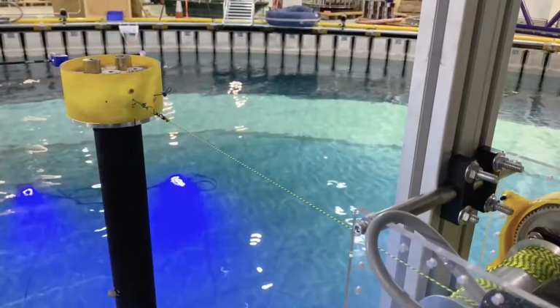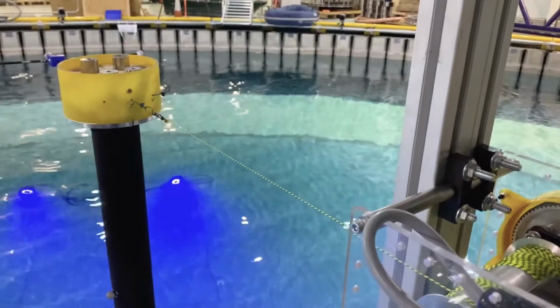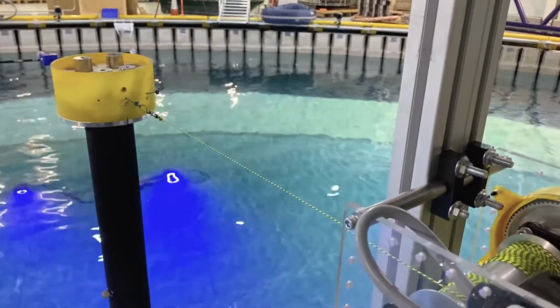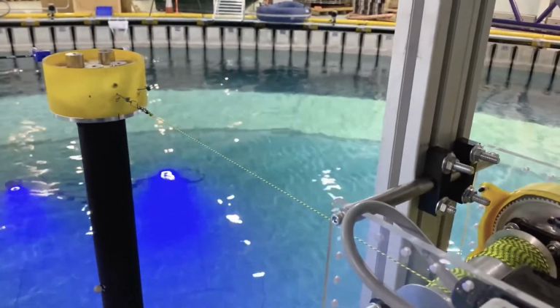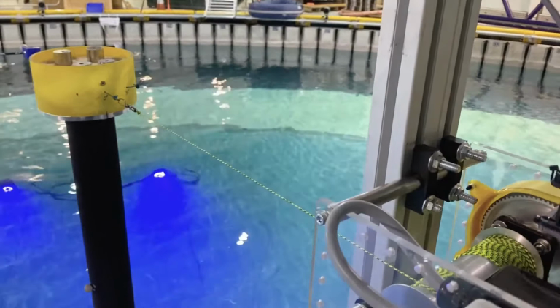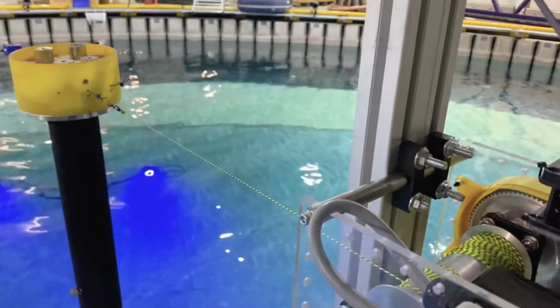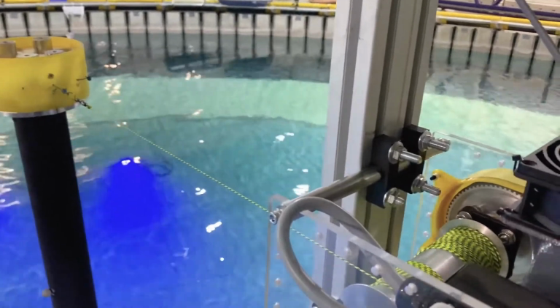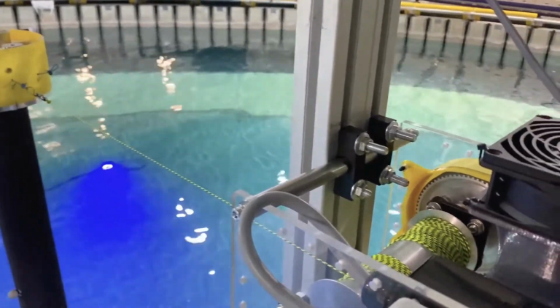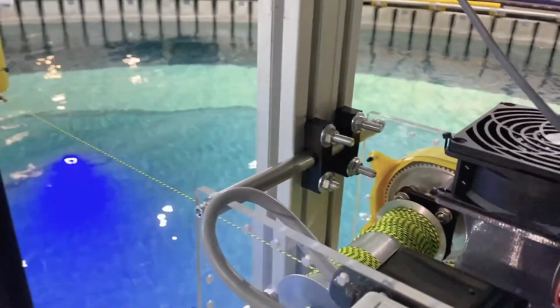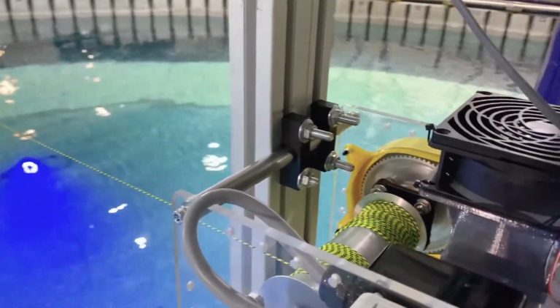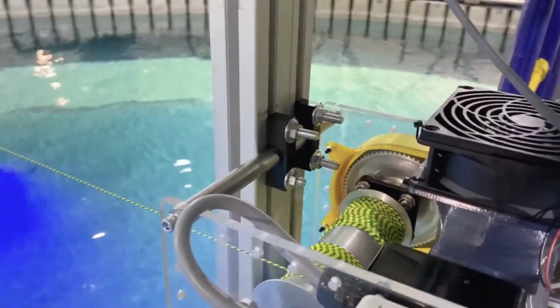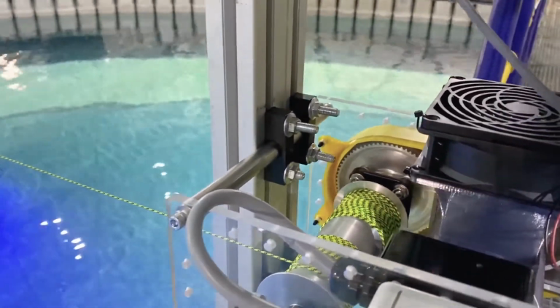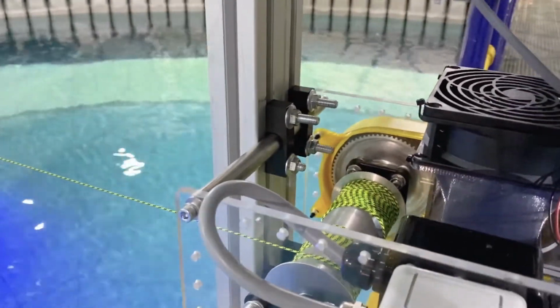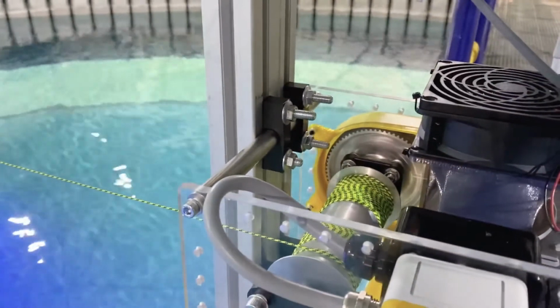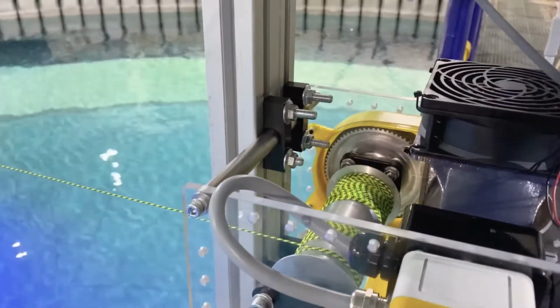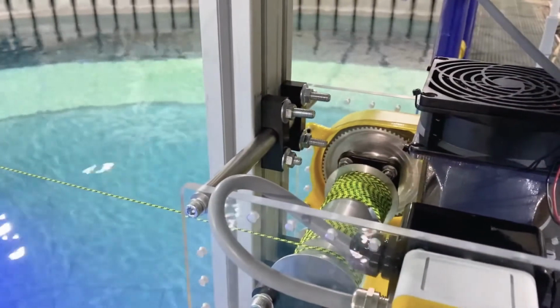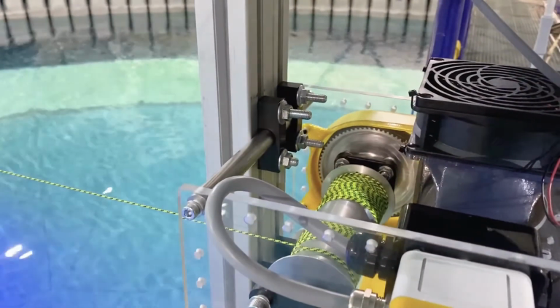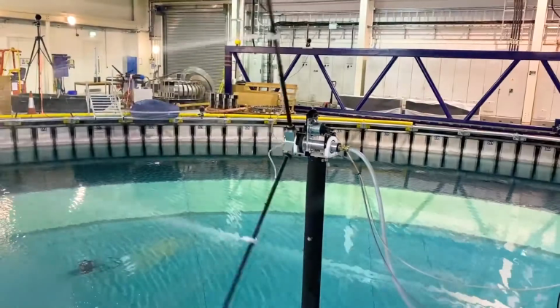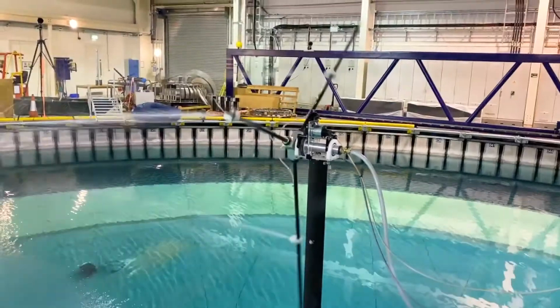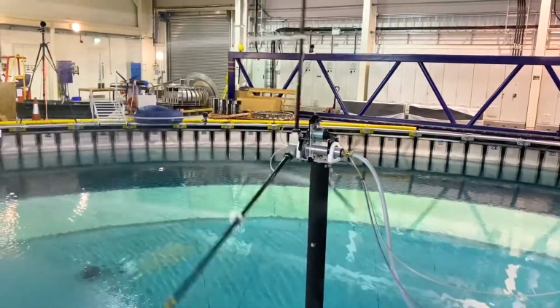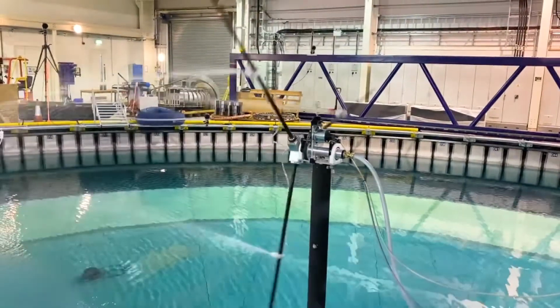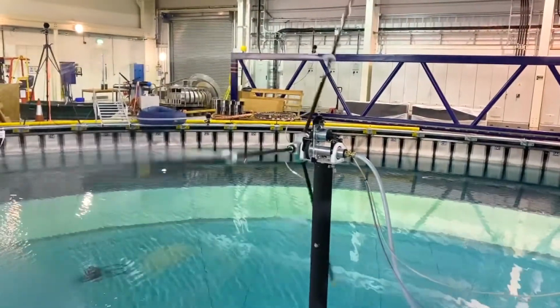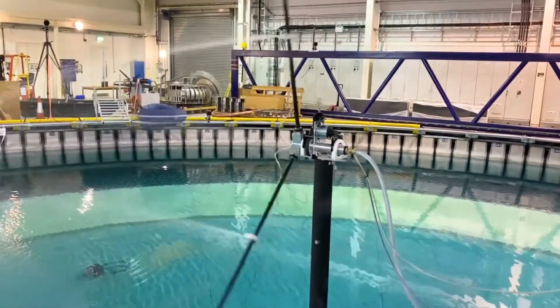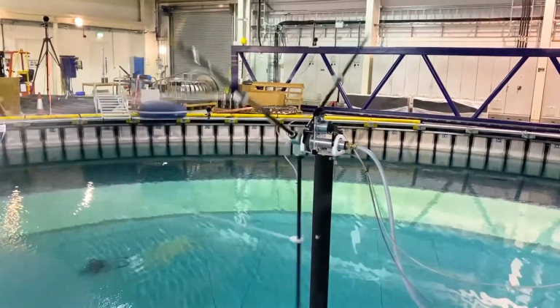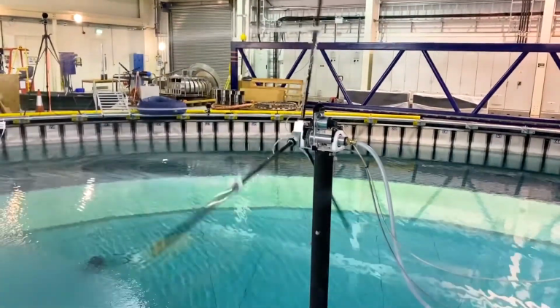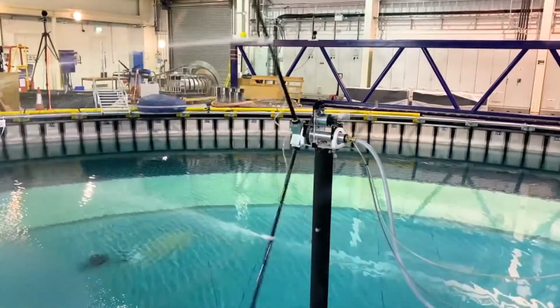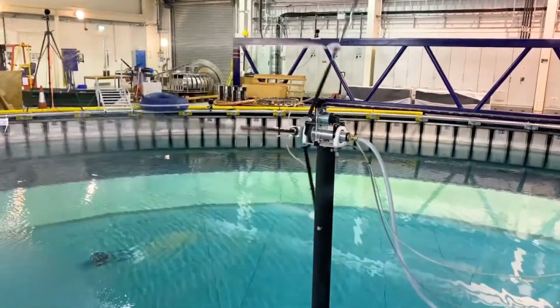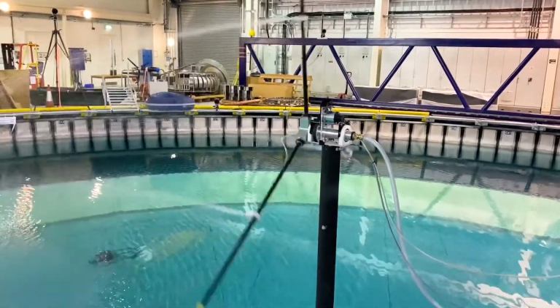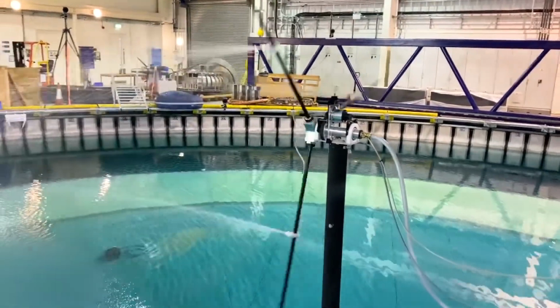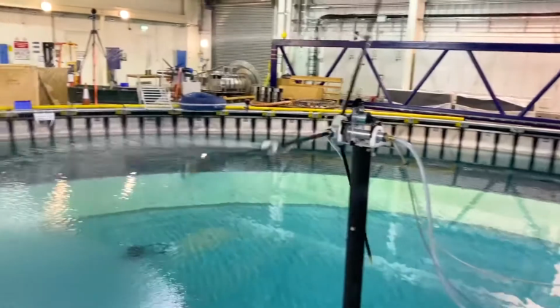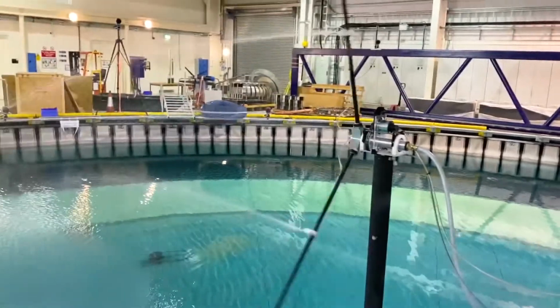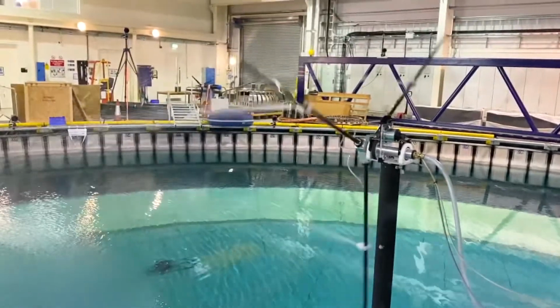The turbine thrust was modelled both in the traditional way, using a constant tension winch, and by a novel method developed by the University of Edinburgh using water jets, which provides a more comprehensive set of data.